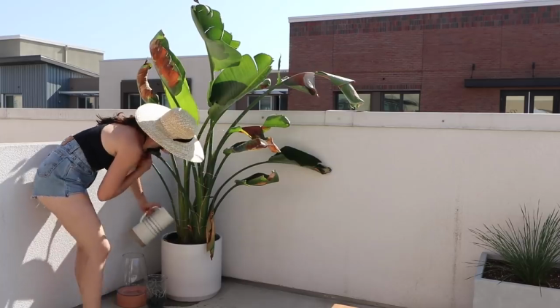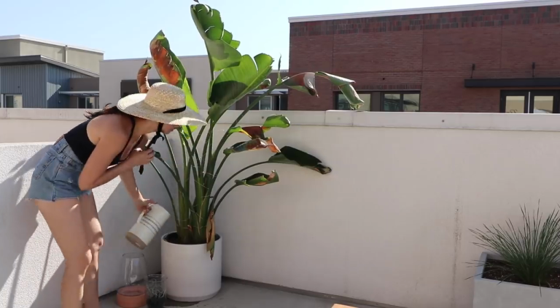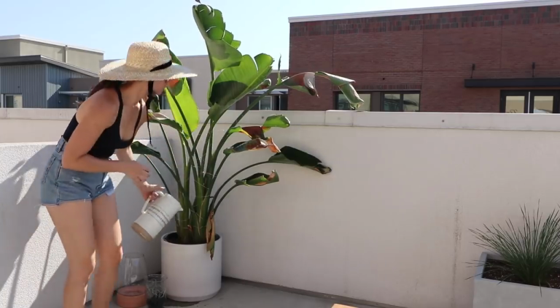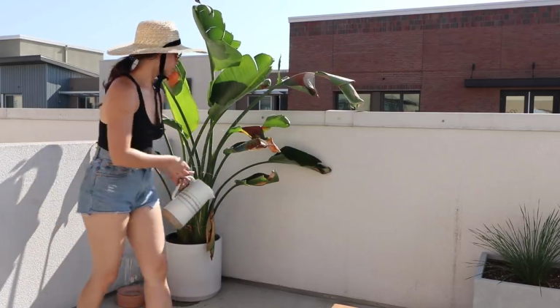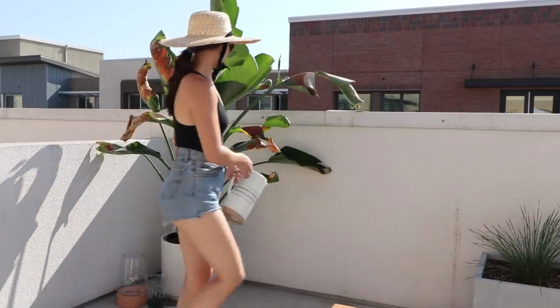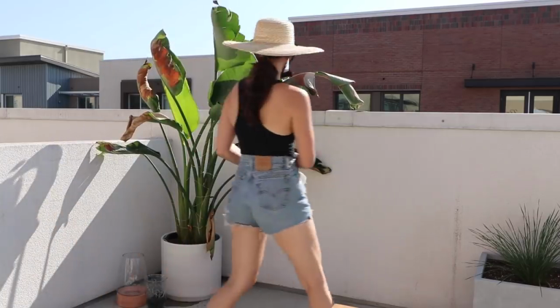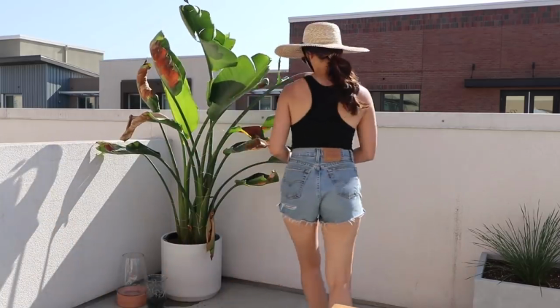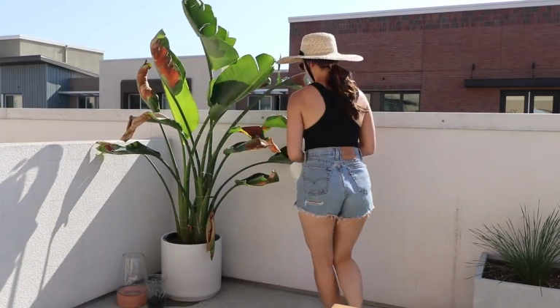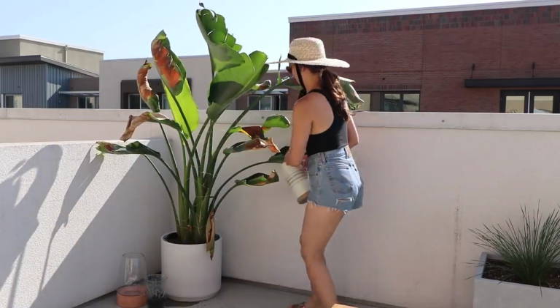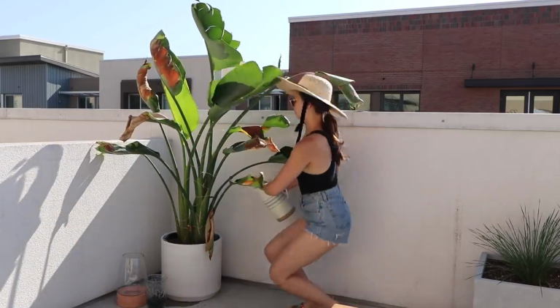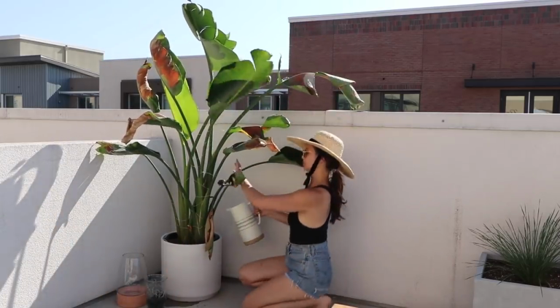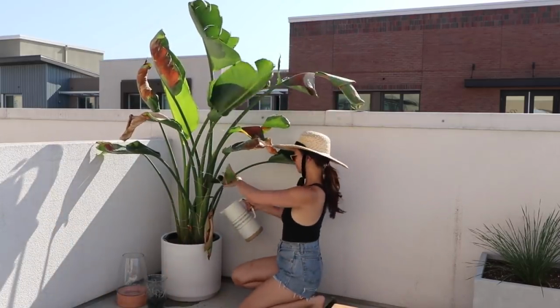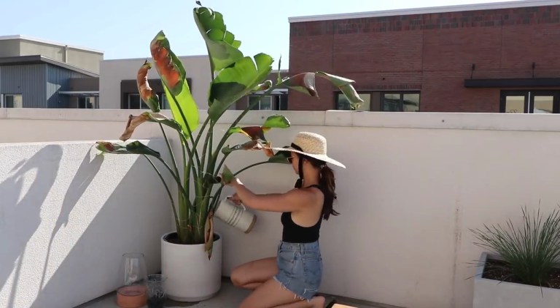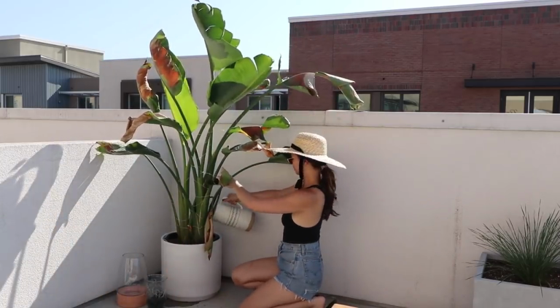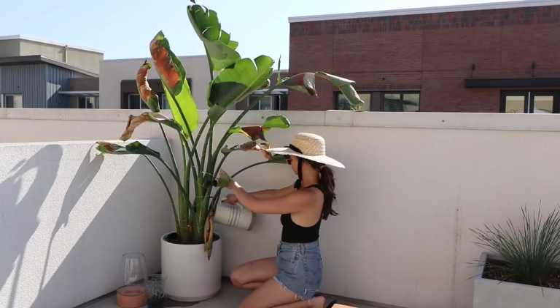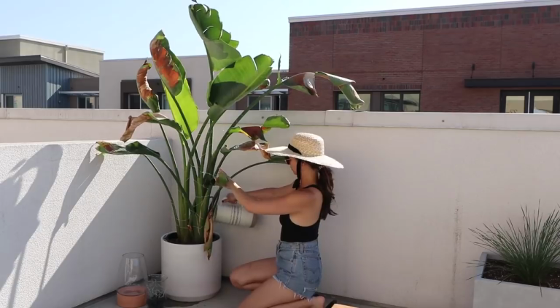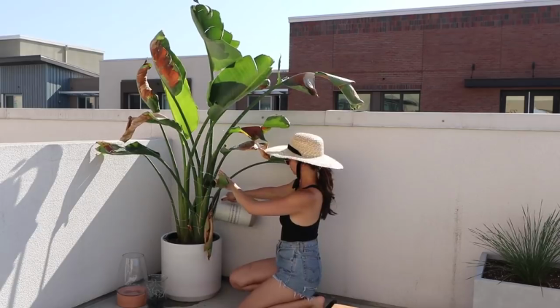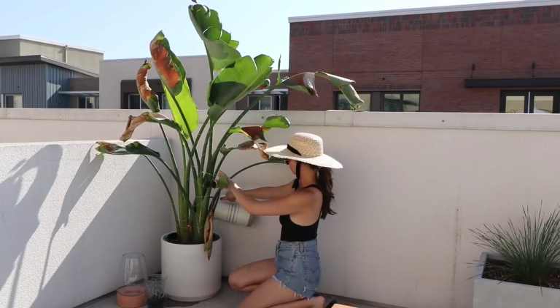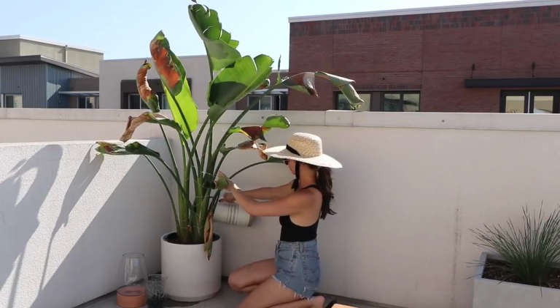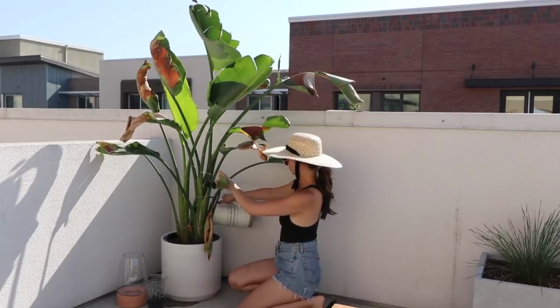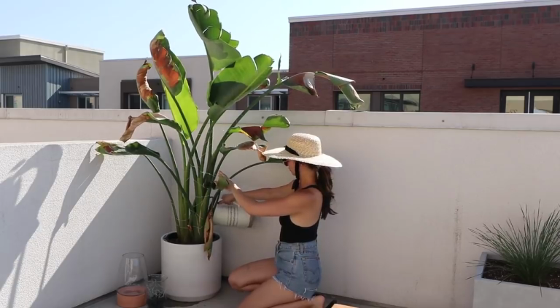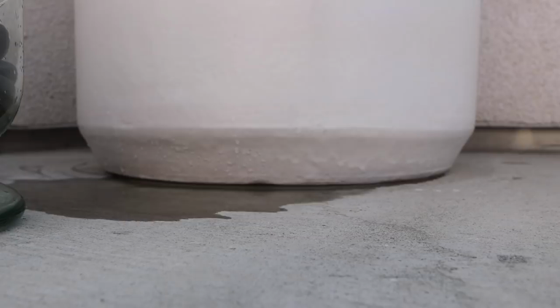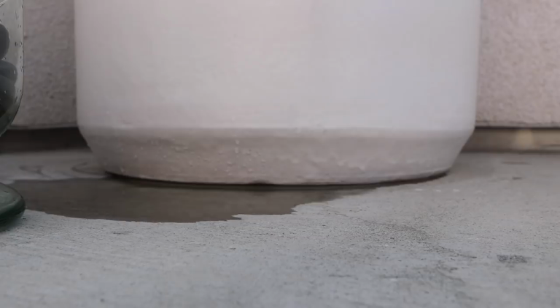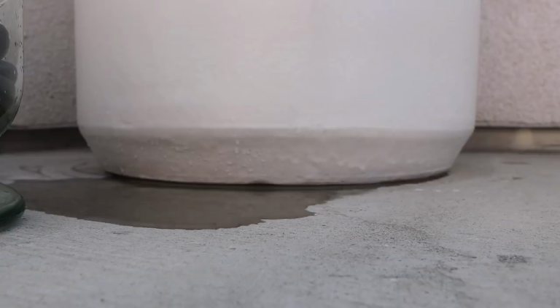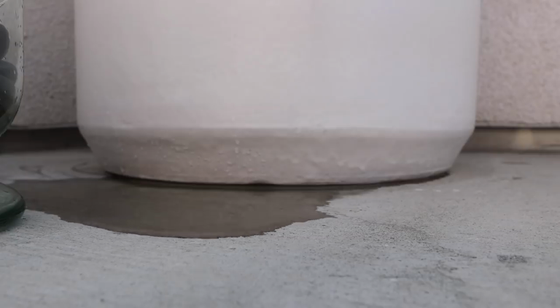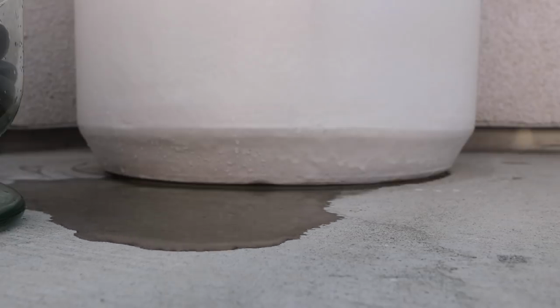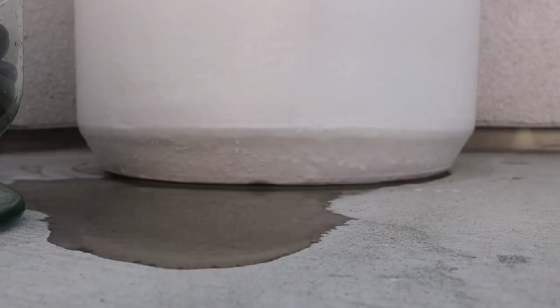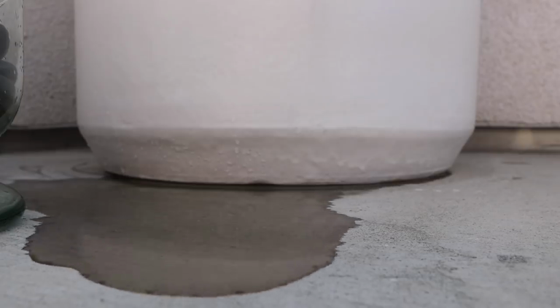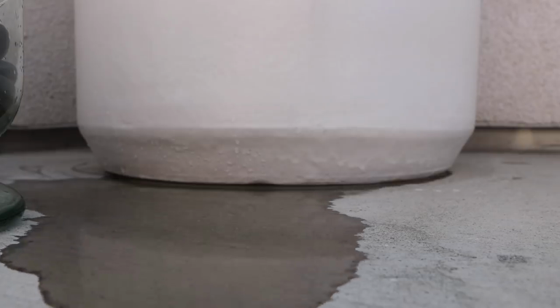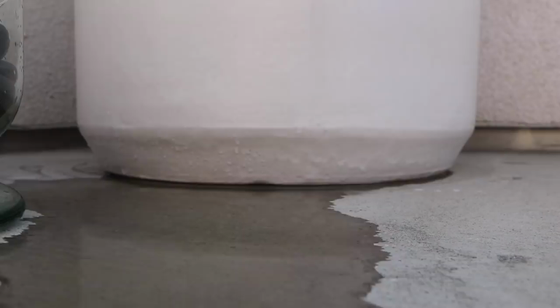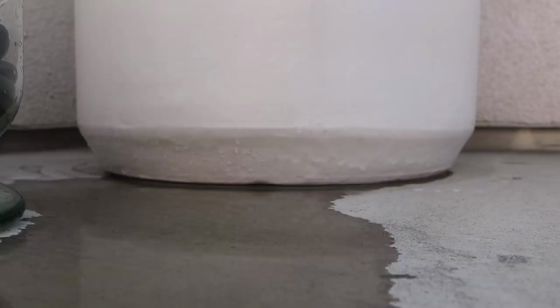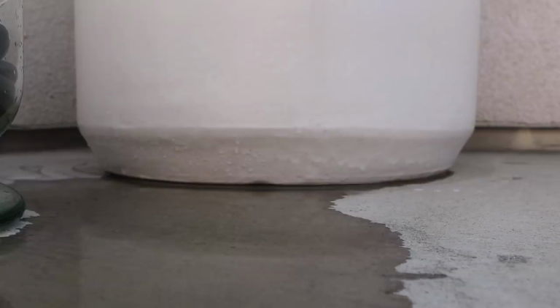I'm told once the baby birds start growing in, they'll already be acclimated to the heat and sun, so they'll start to feel better soon. Hopefully in the upcoming months, more green, less brown.